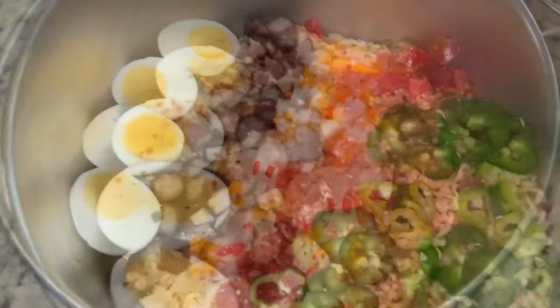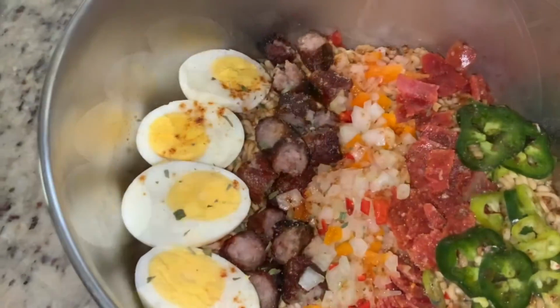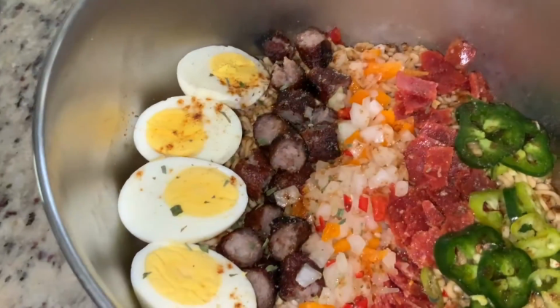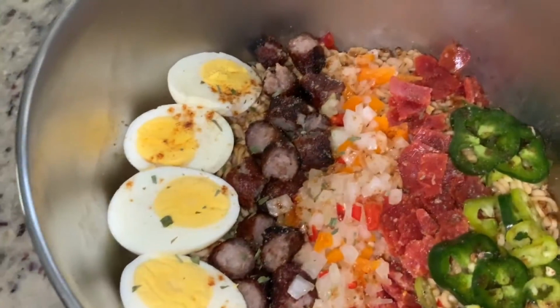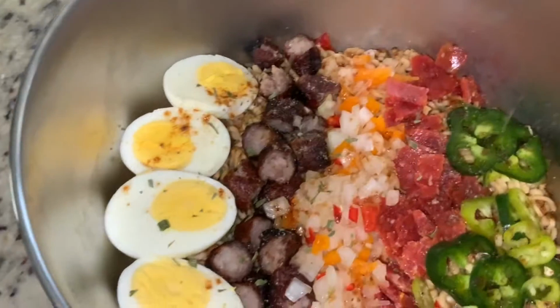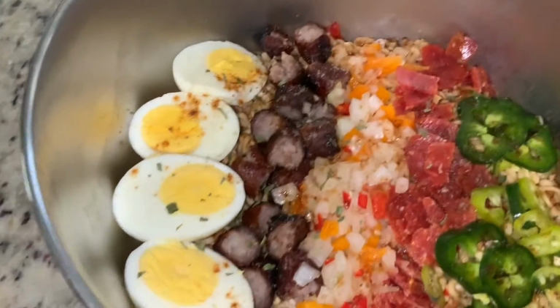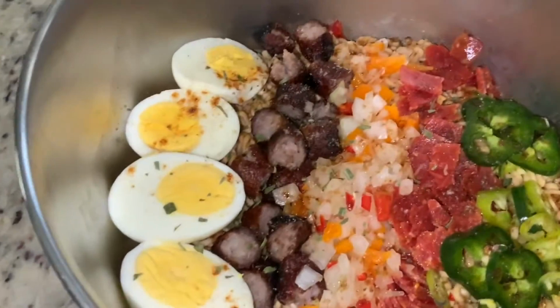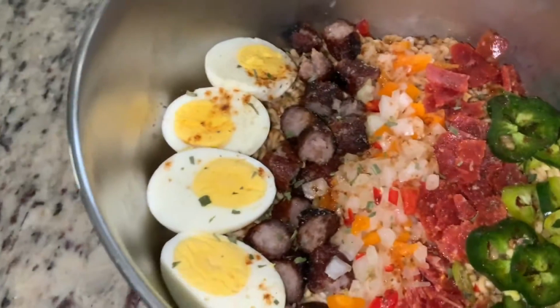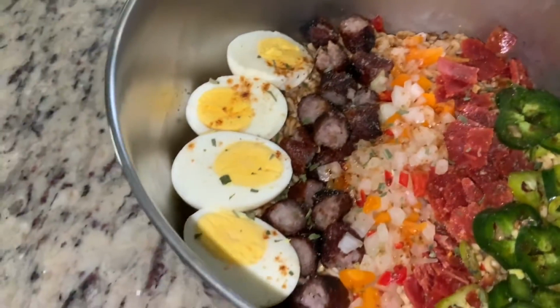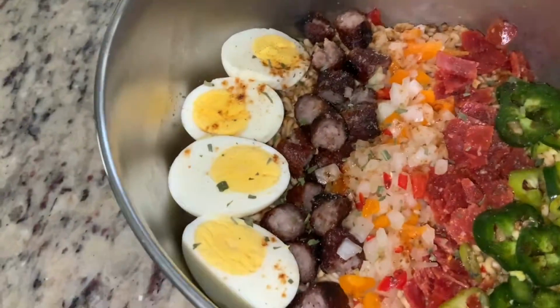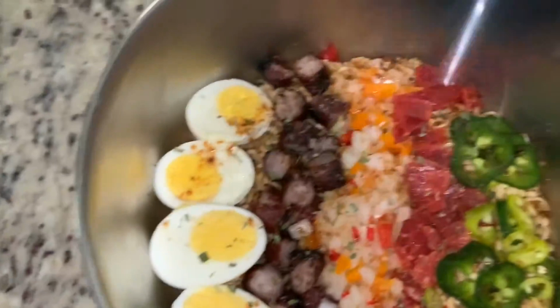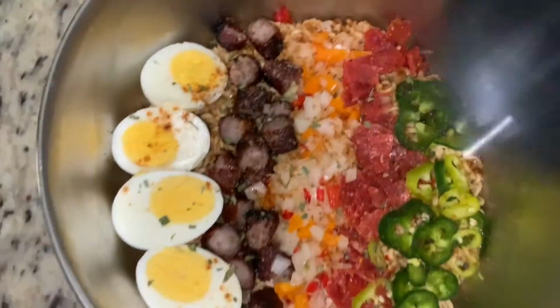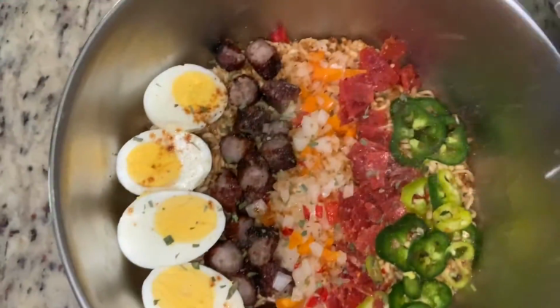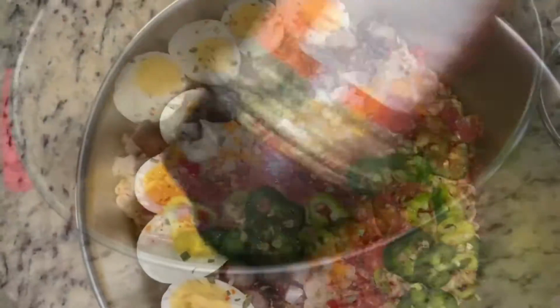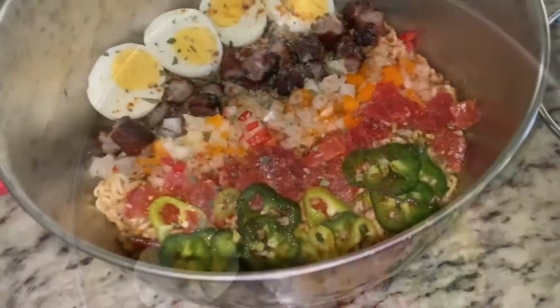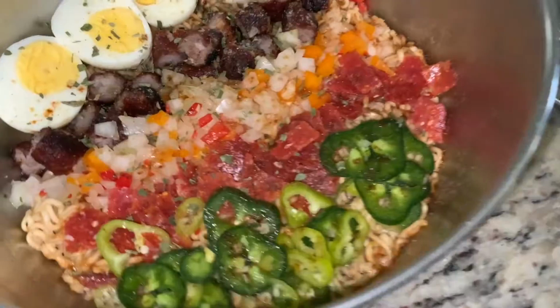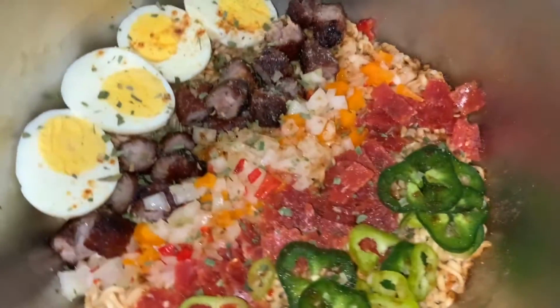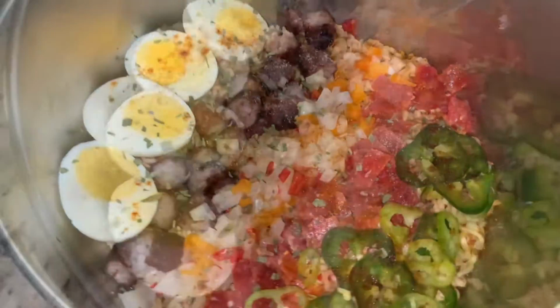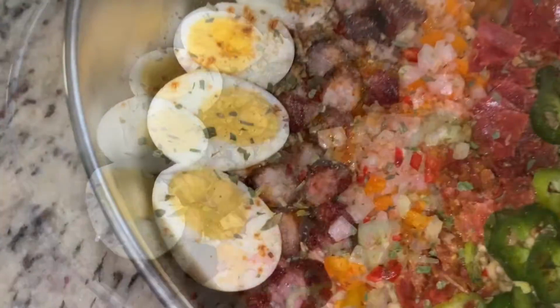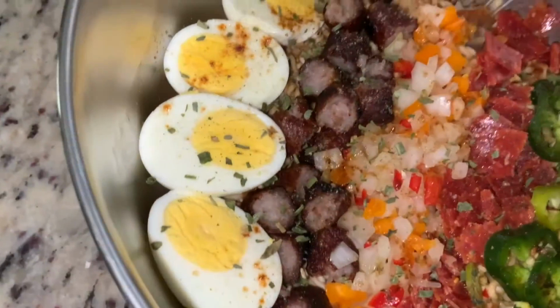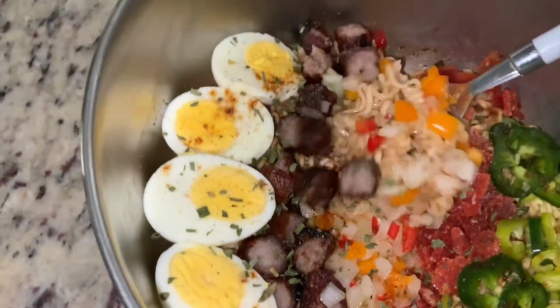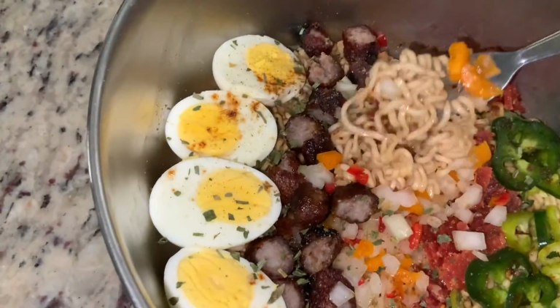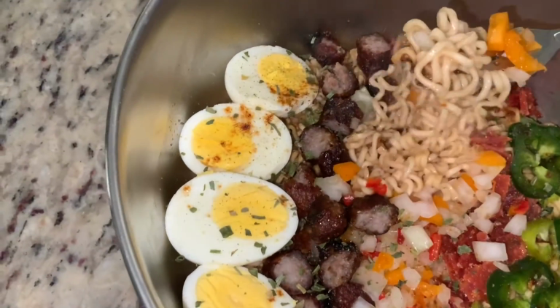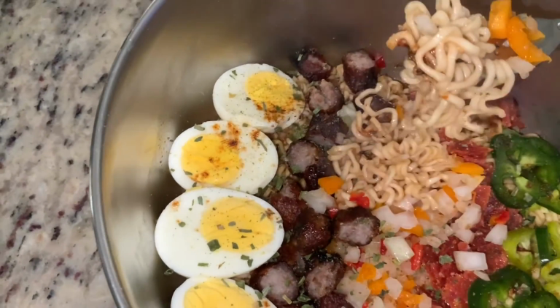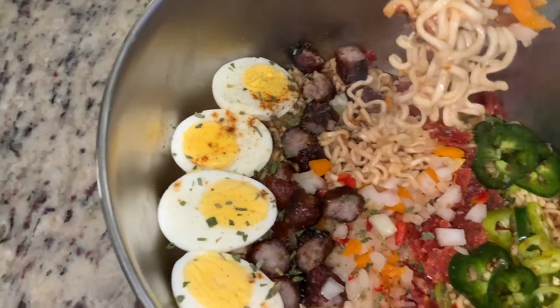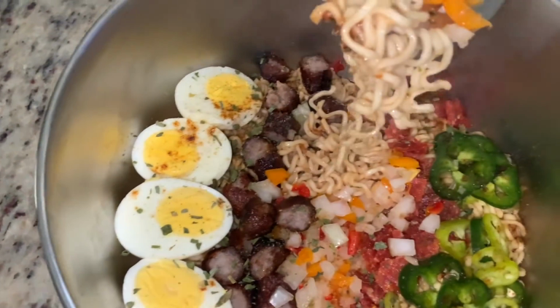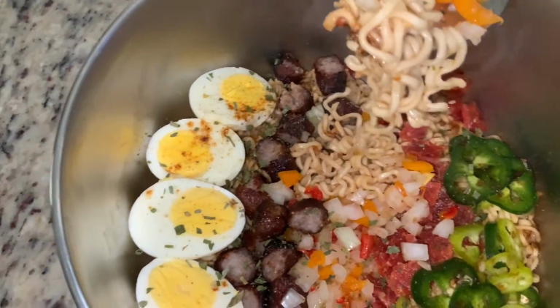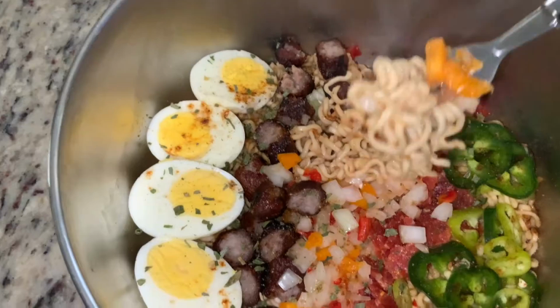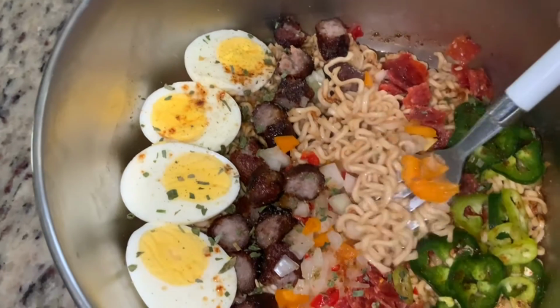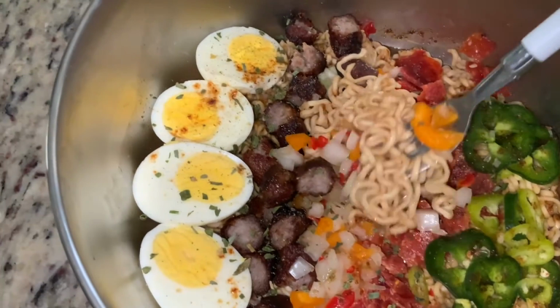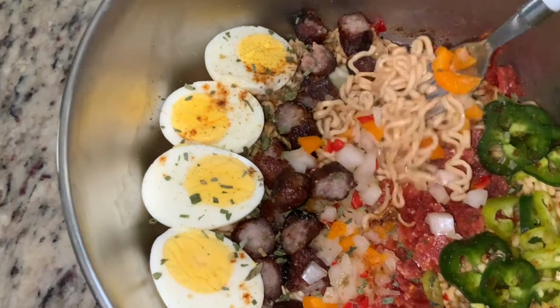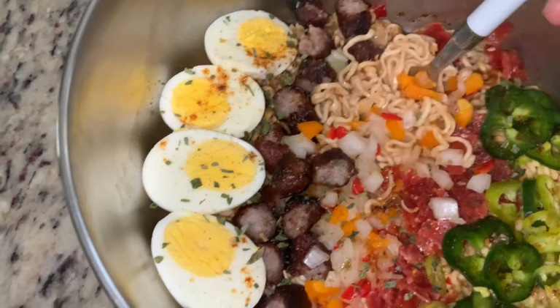I topped this with parsley and the person who was eating it enjoyed it. This is a super simple ramen — you really can put anything you want on top. This is our version here in the backyard. Thank you guys for watching.